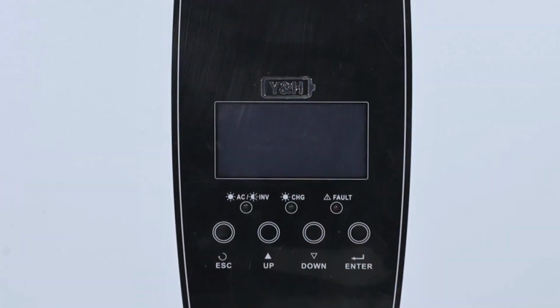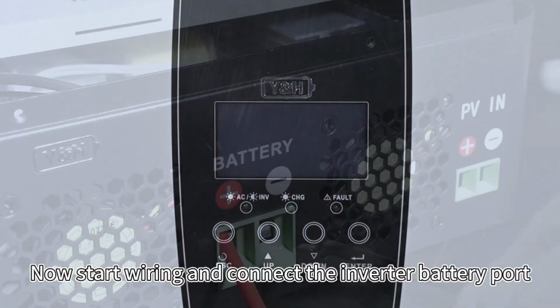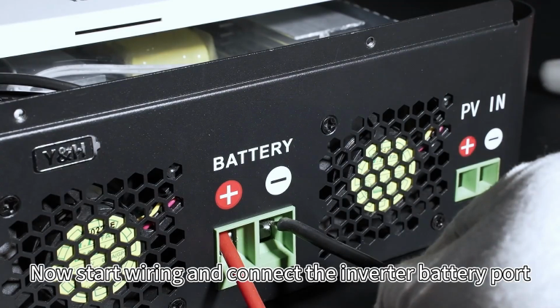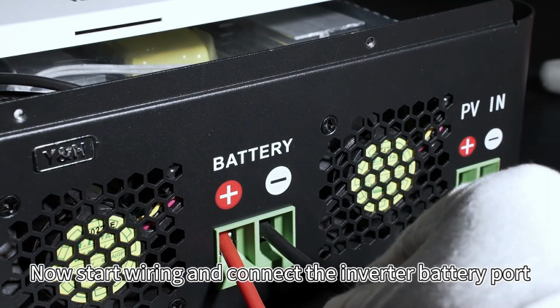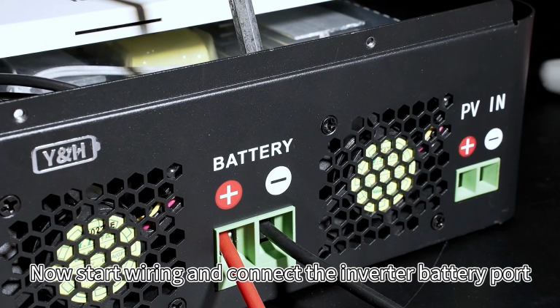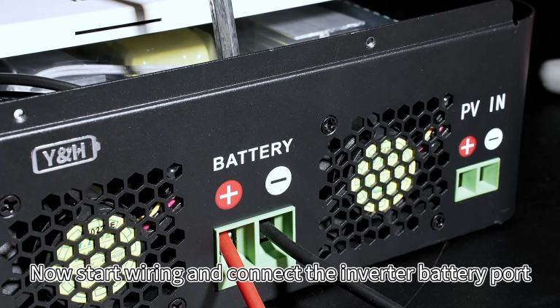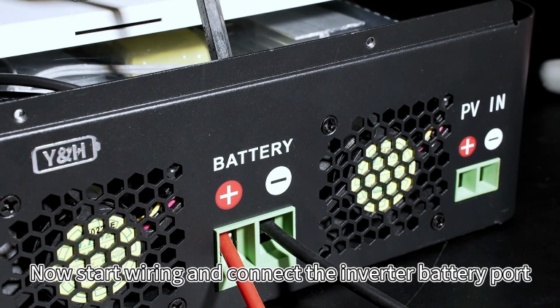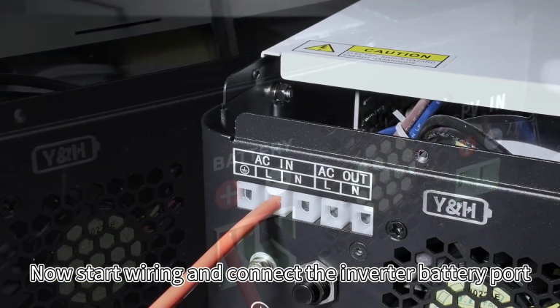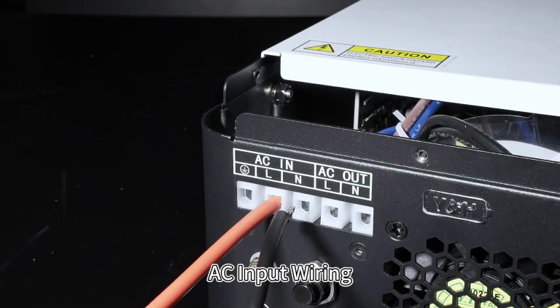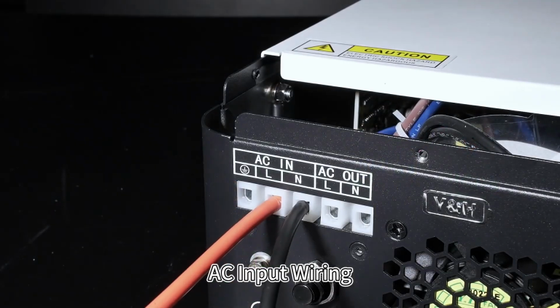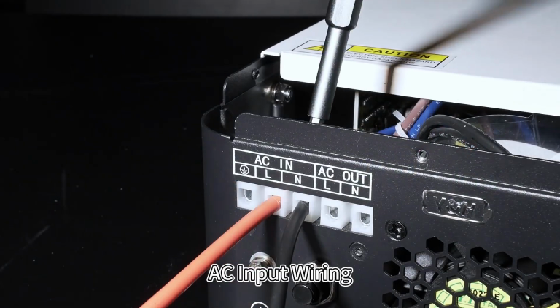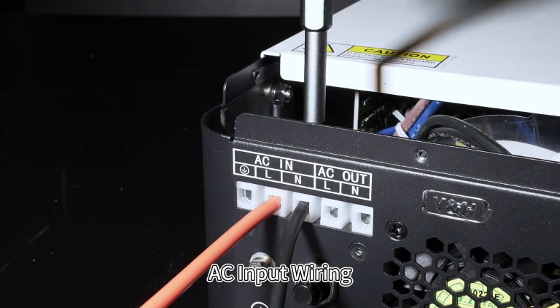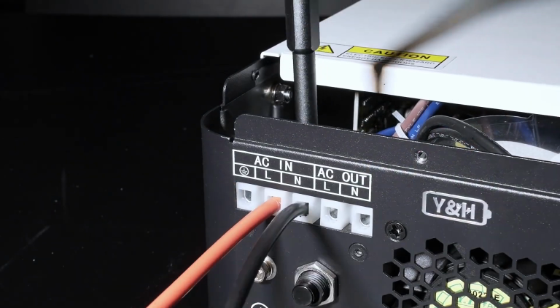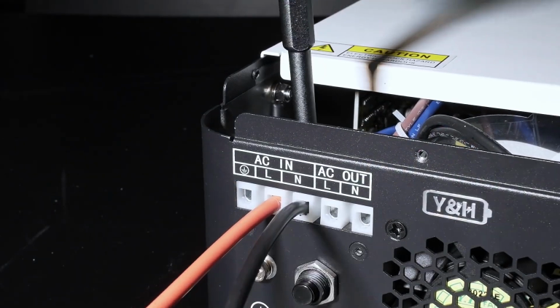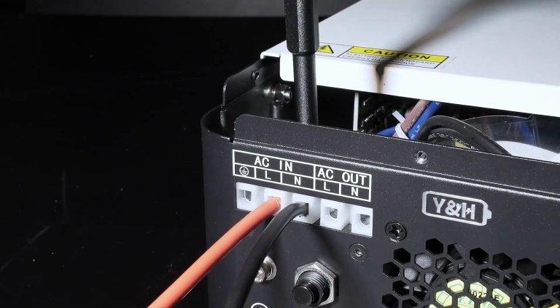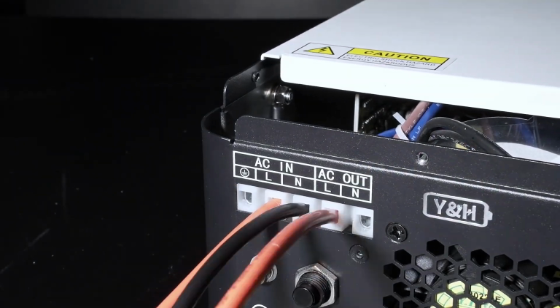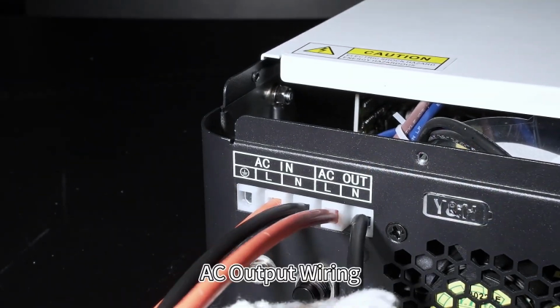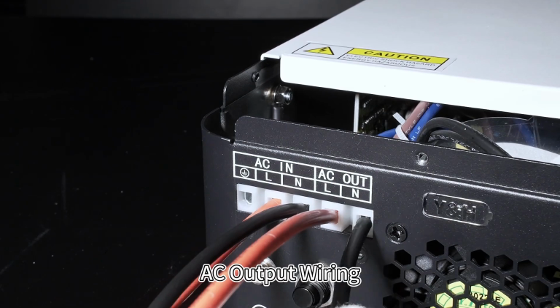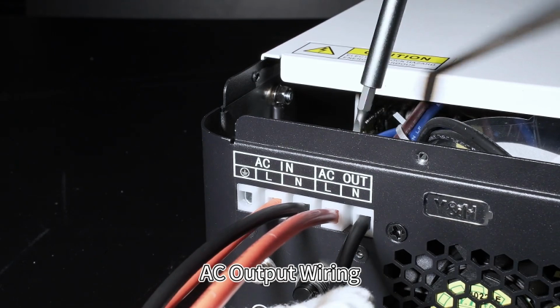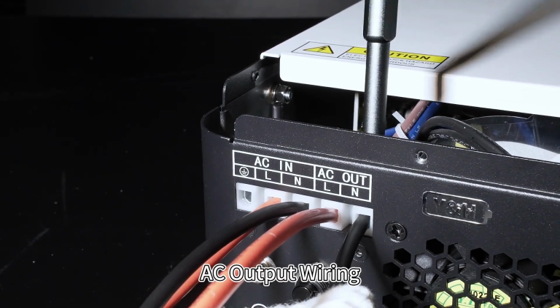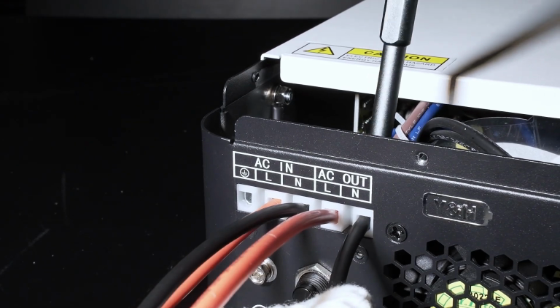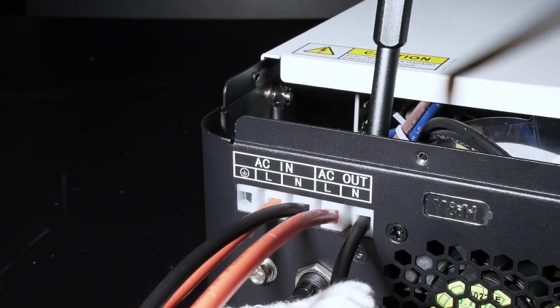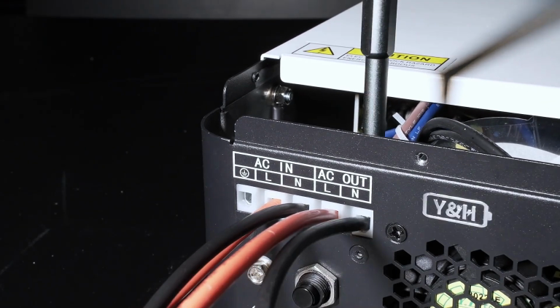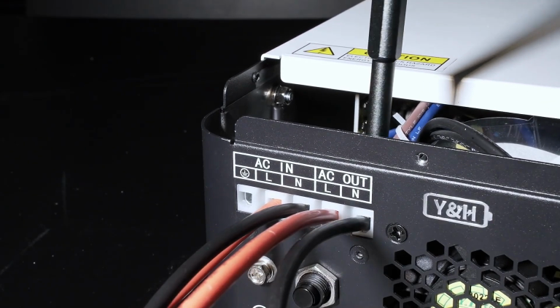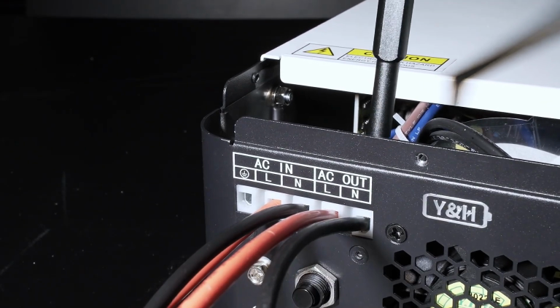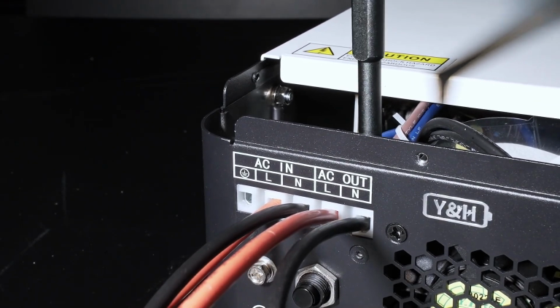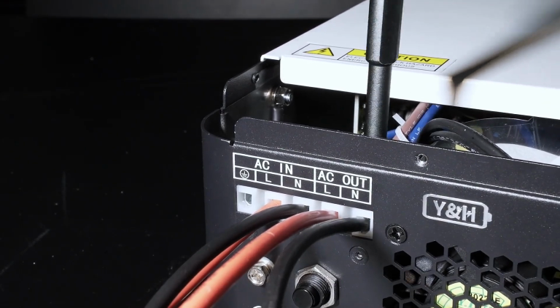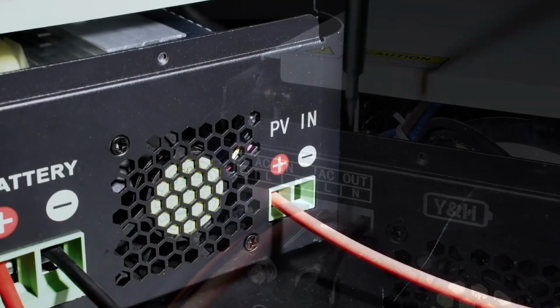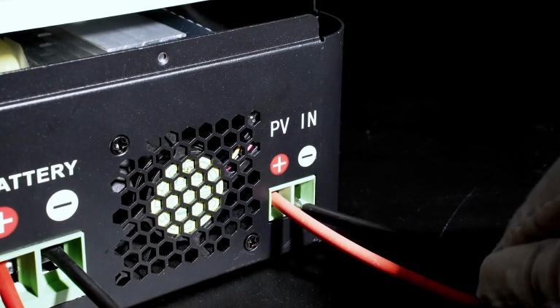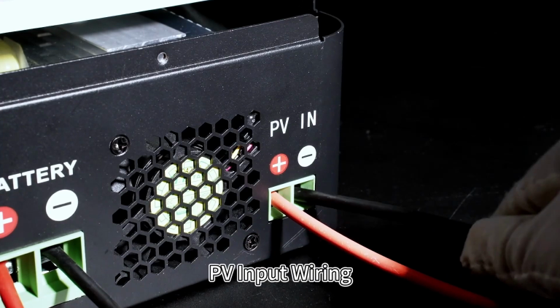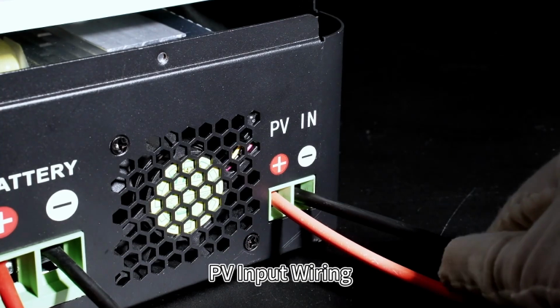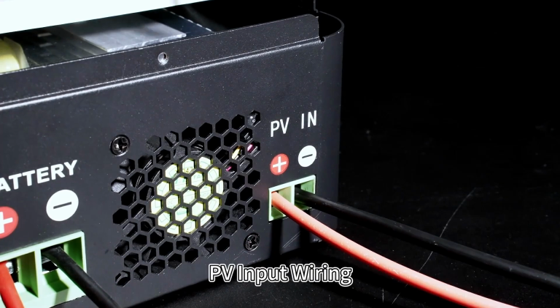Now start wiring and connect the inverter battery port, AC input wiring, AC output wiring, and PV input wiring.